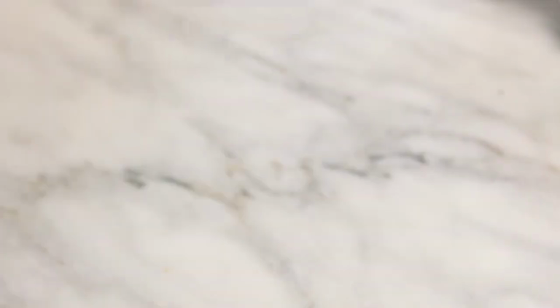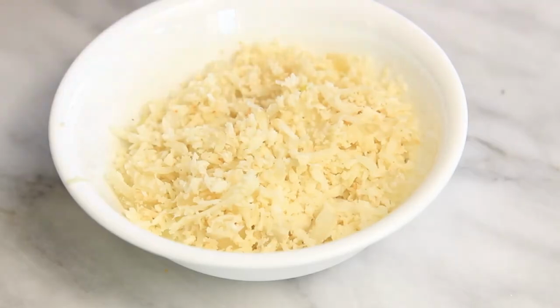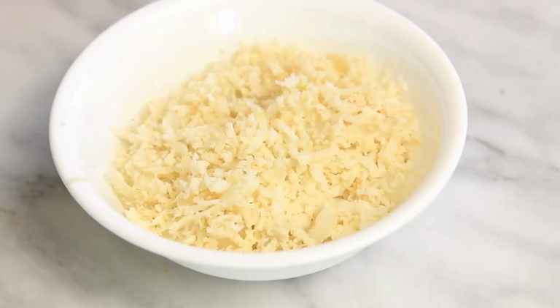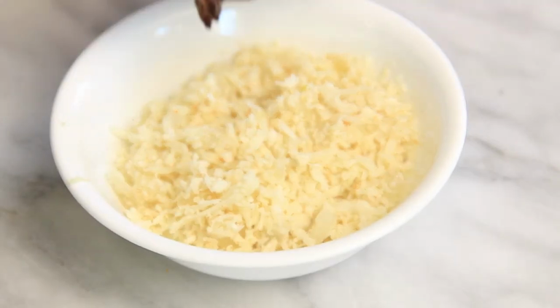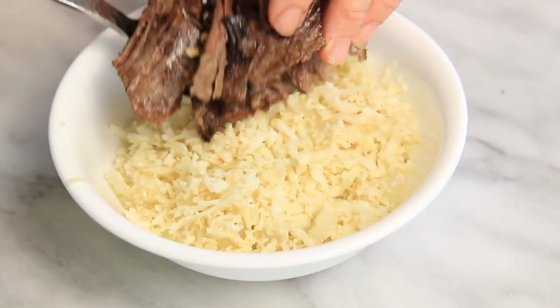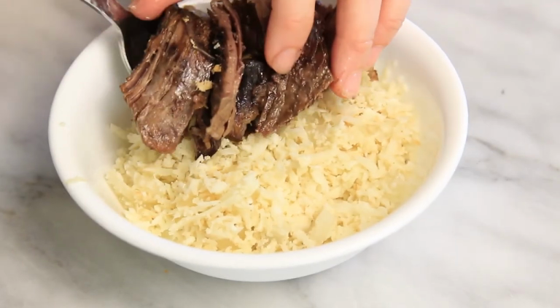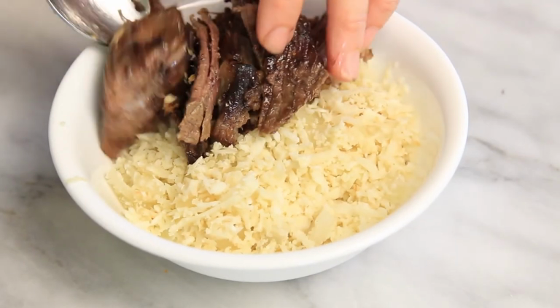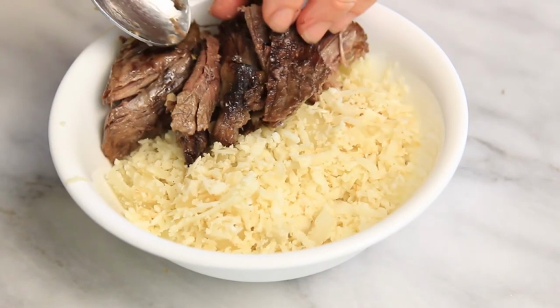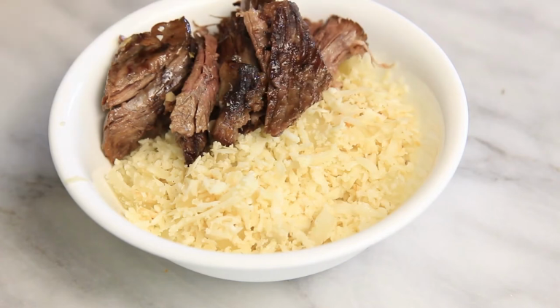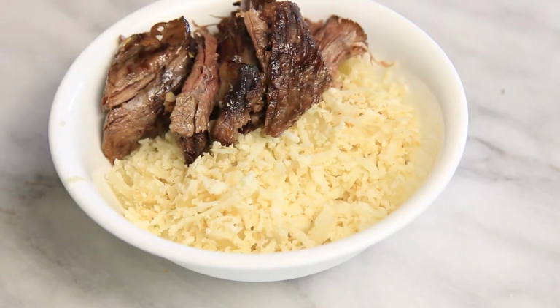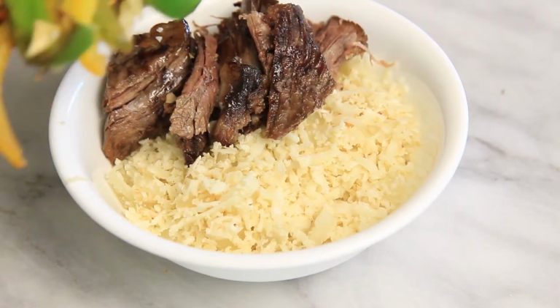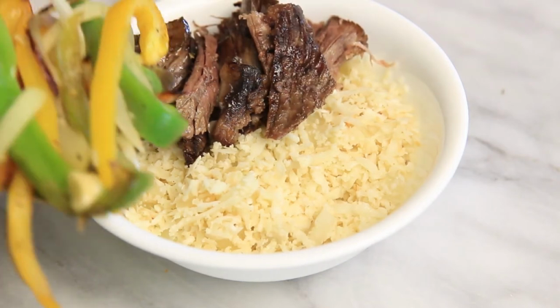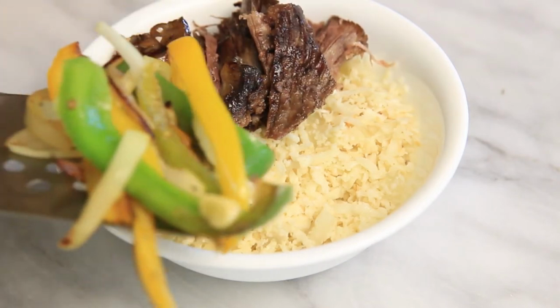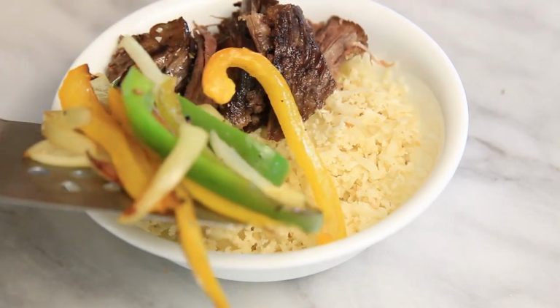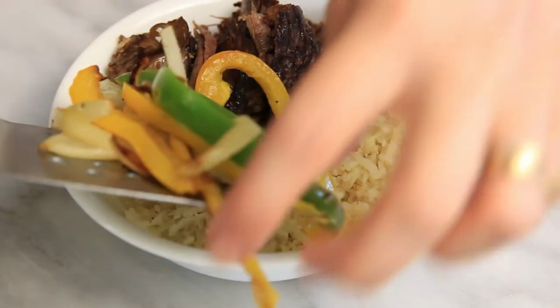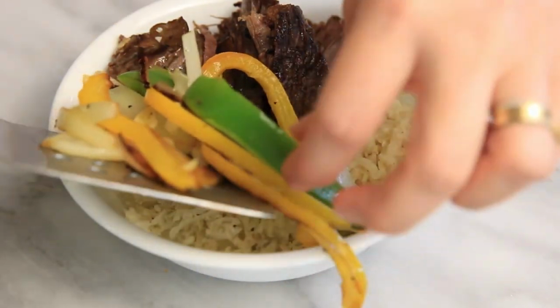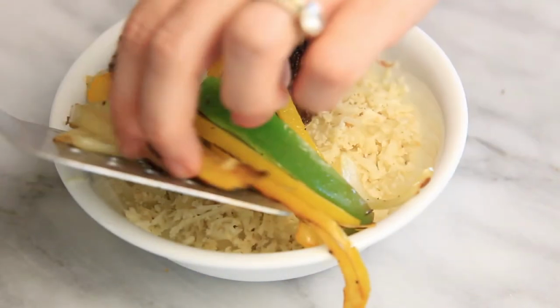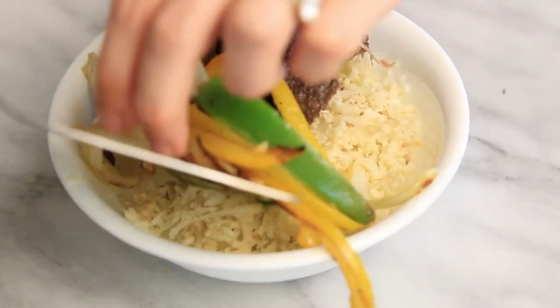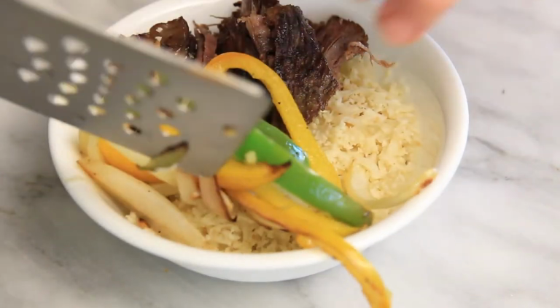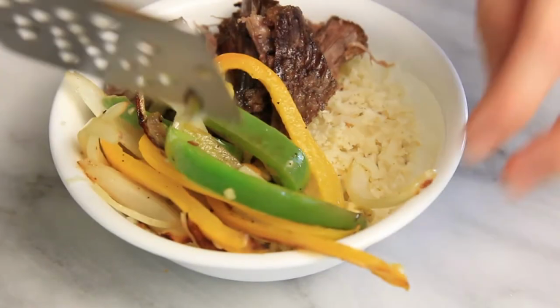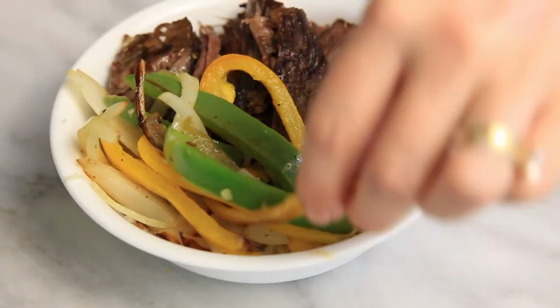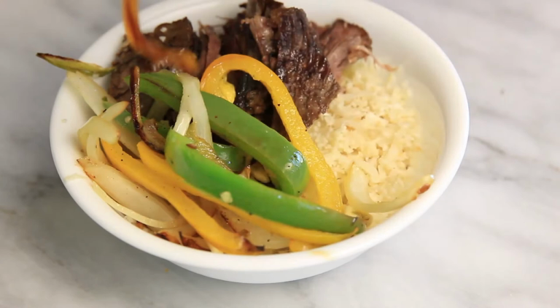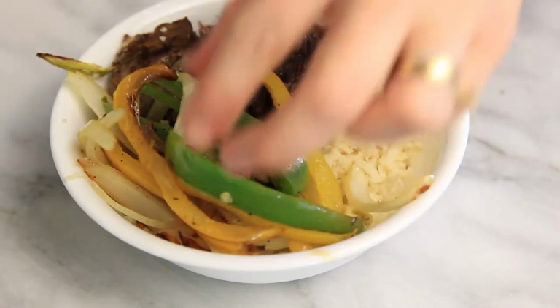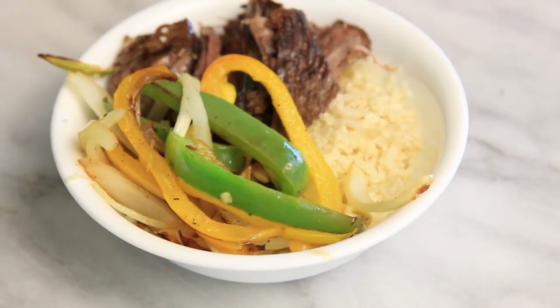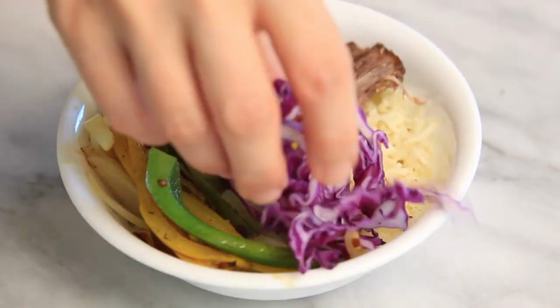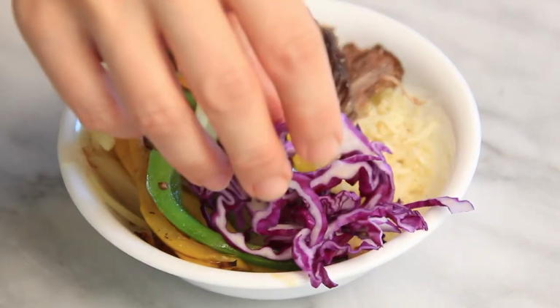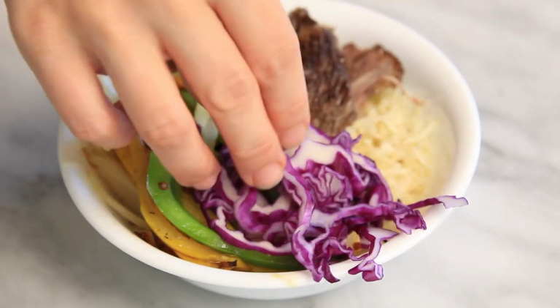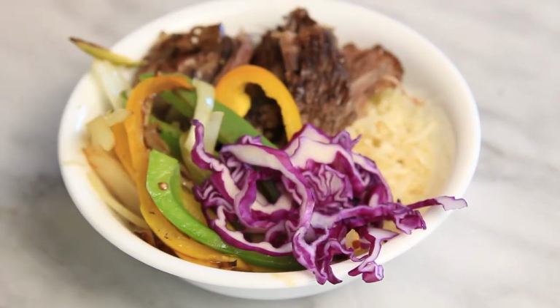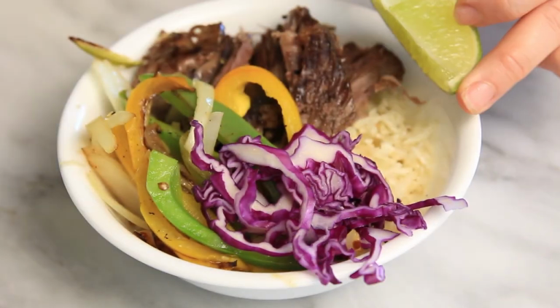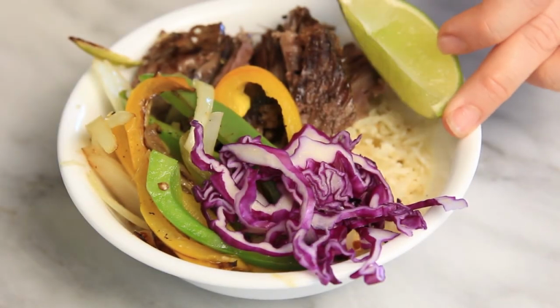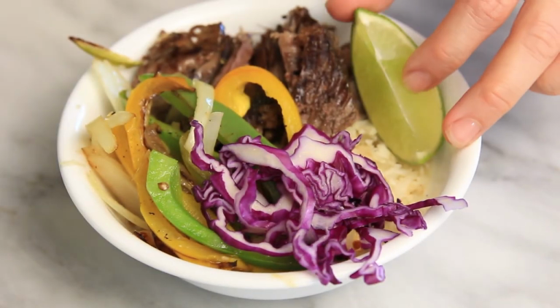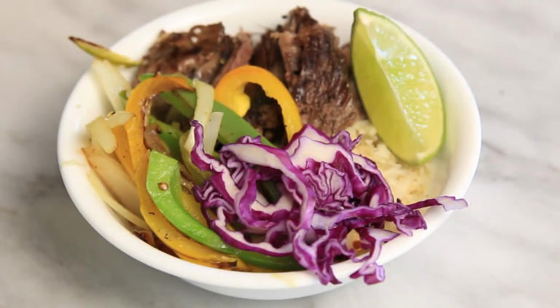For this last bowl, we're going to add some shredded grass-fed beef, sauteed veggies of green and yellow bell pepper with onion and garlic. Then add some red cabbage, and just top with a lime wedge.